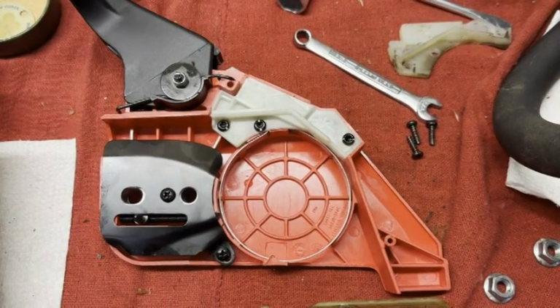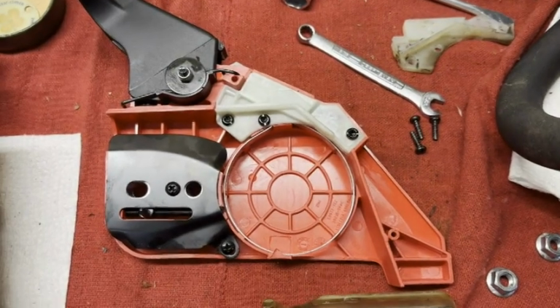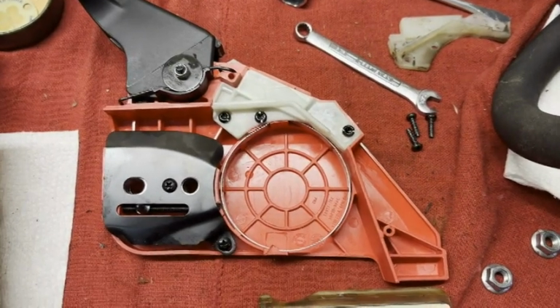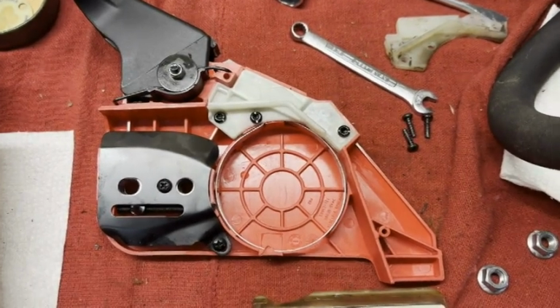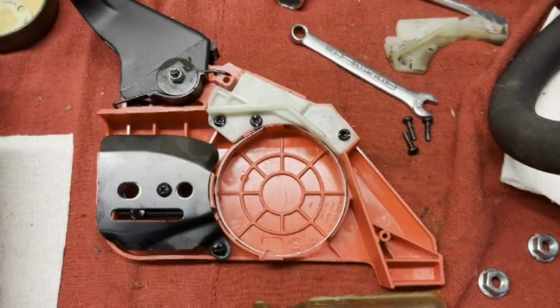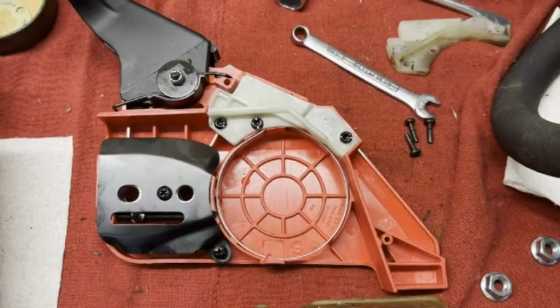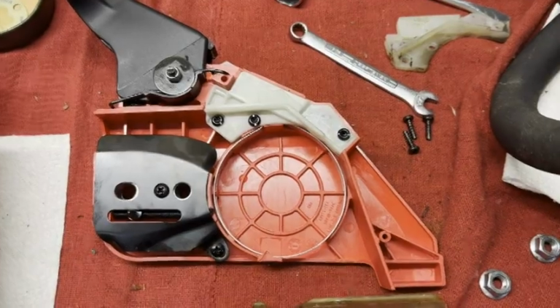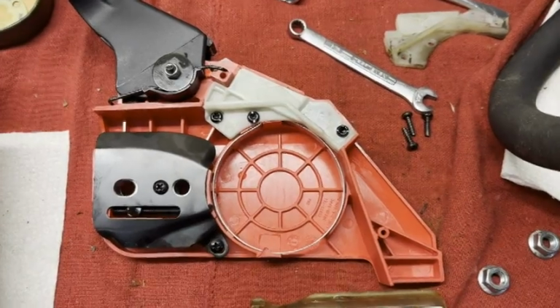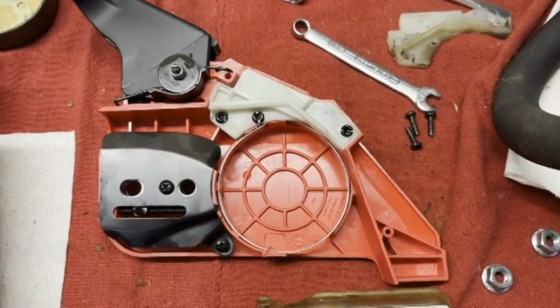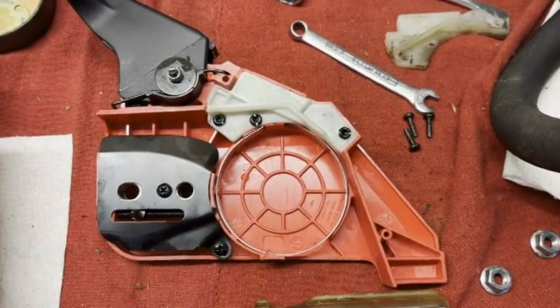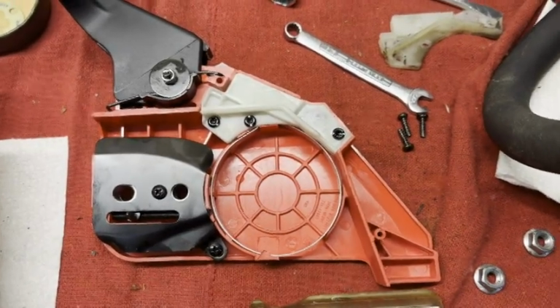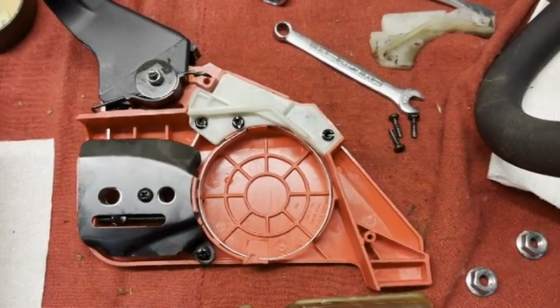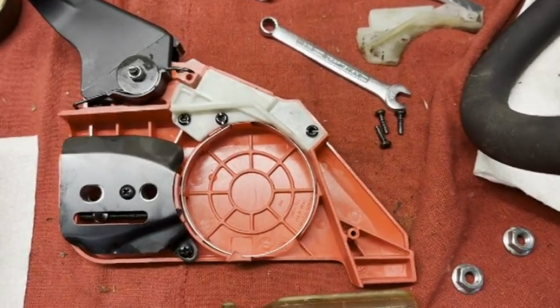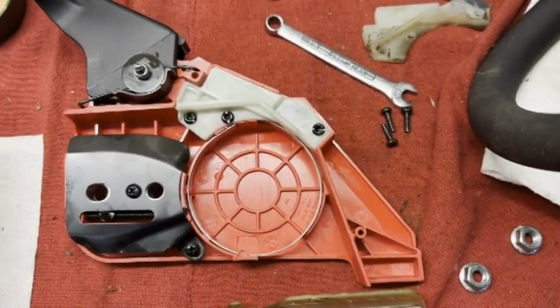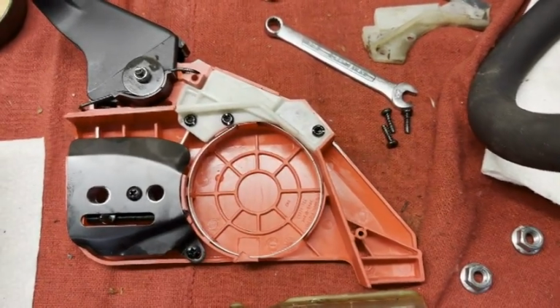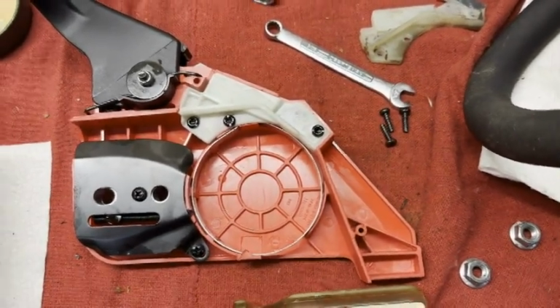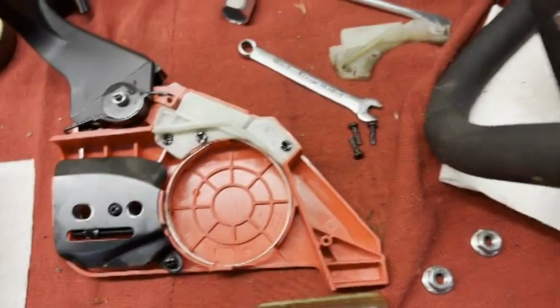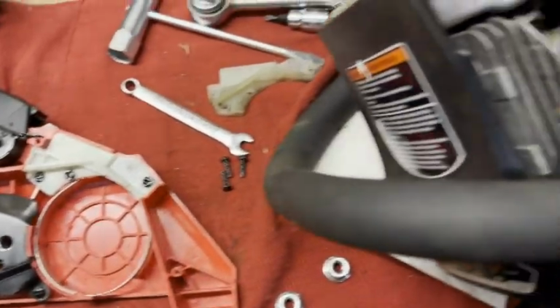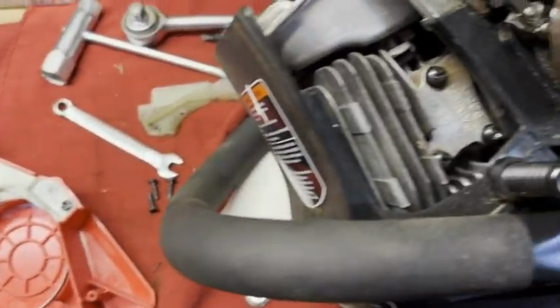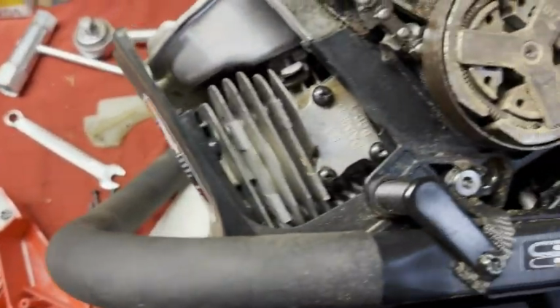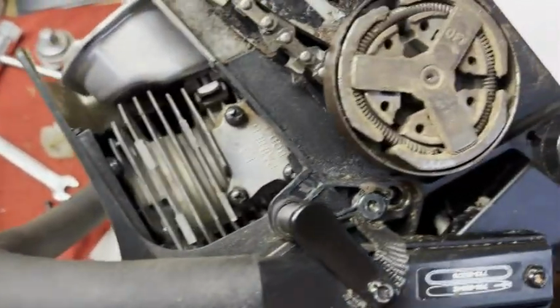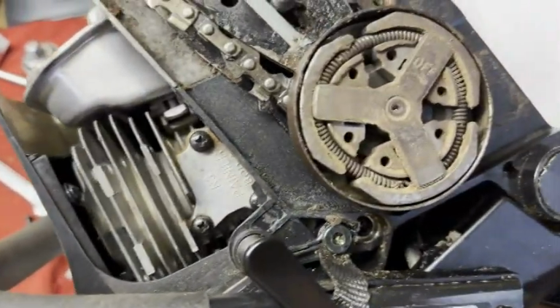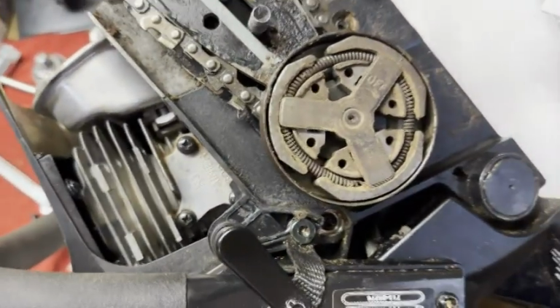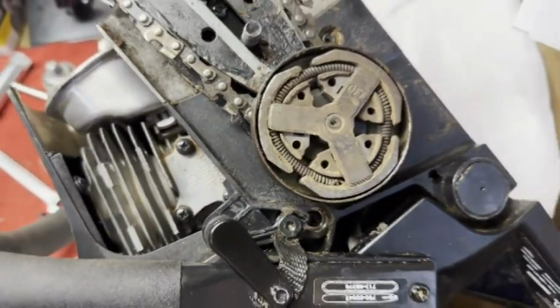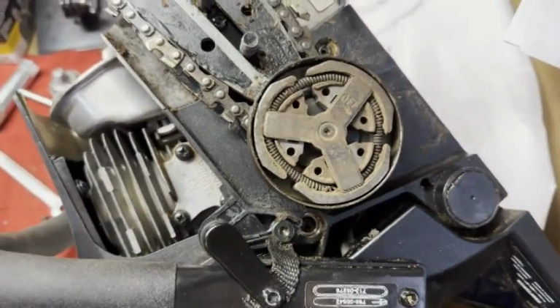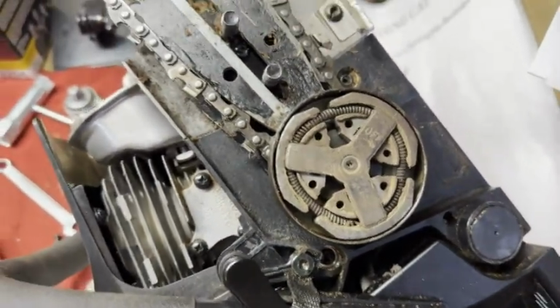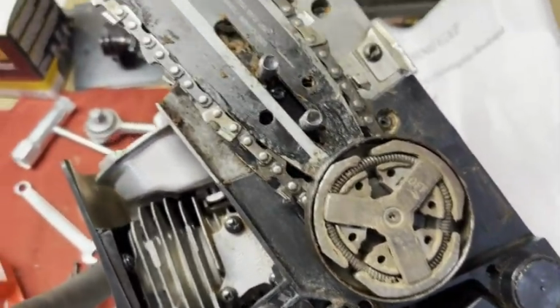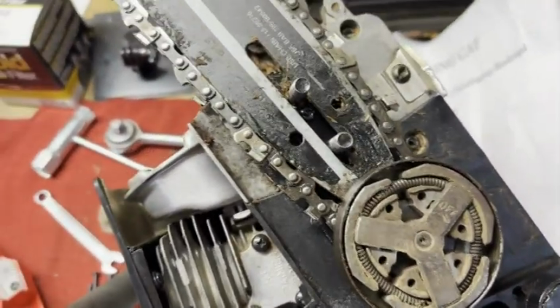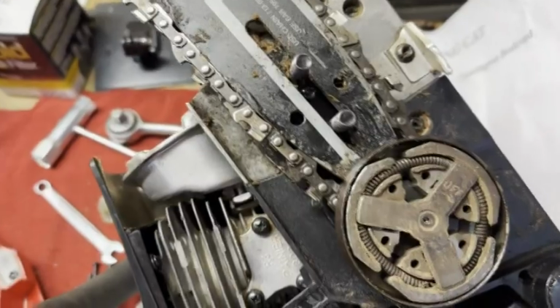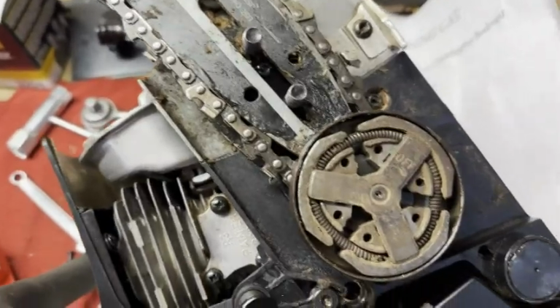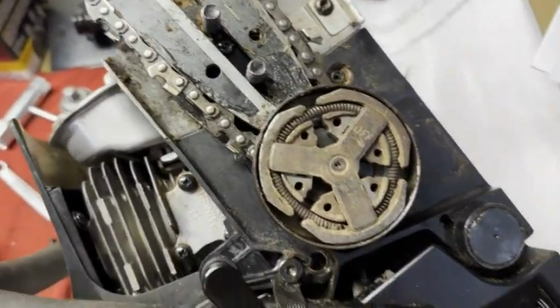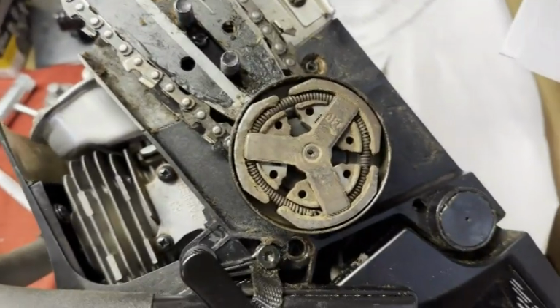Today I'll be explaining how to reinstall the chain brake cover to a S160 chainsaw. It's a 16 inch blade.